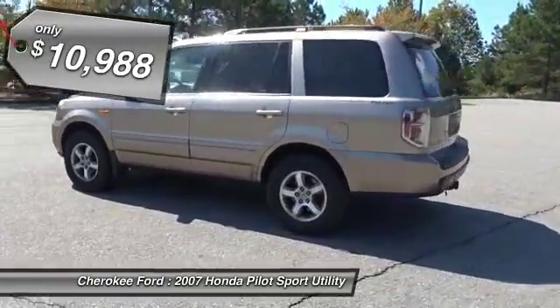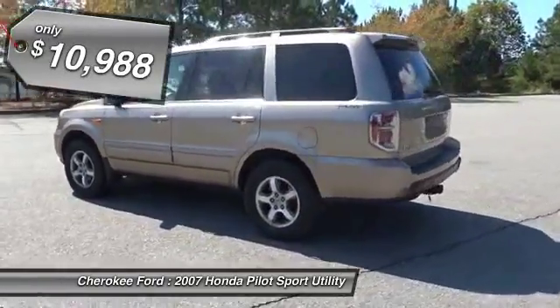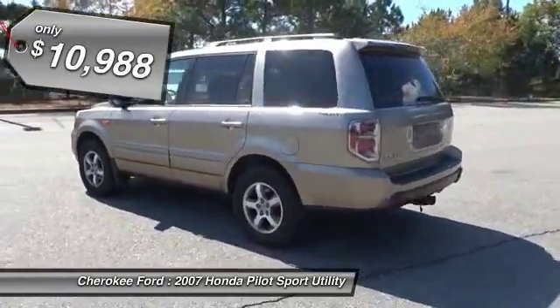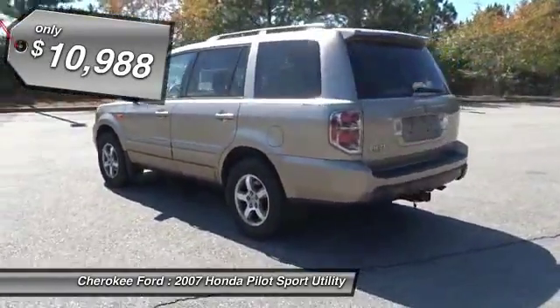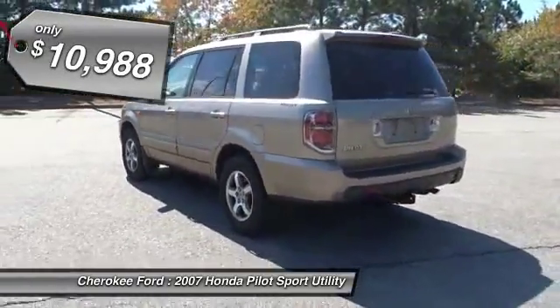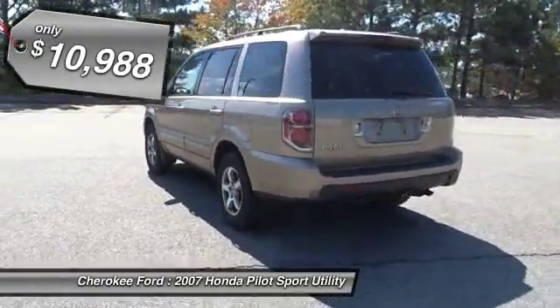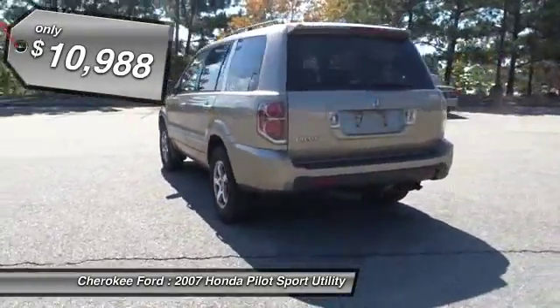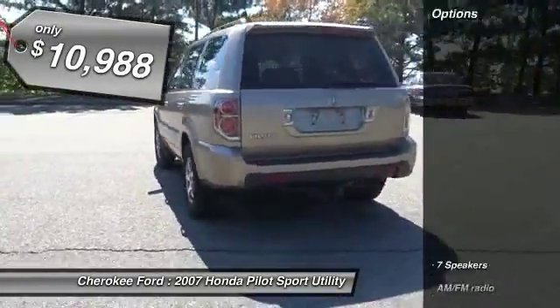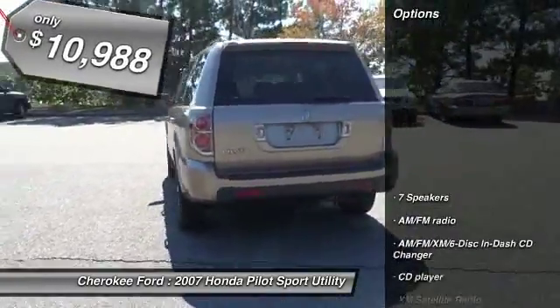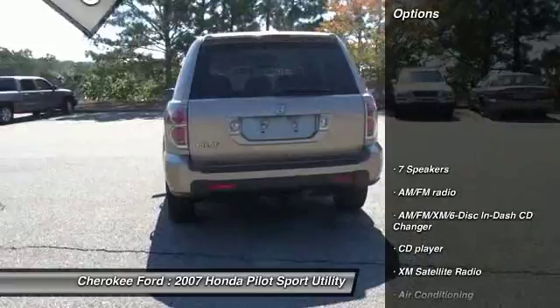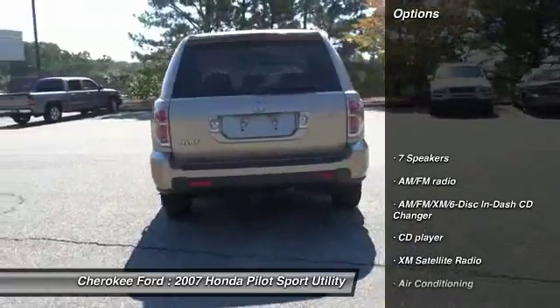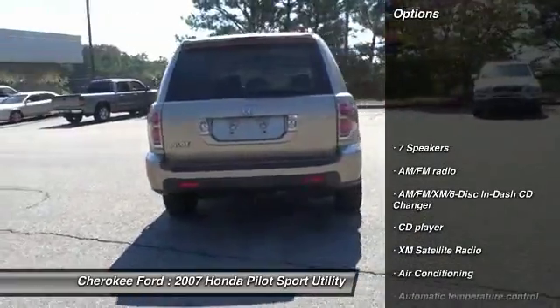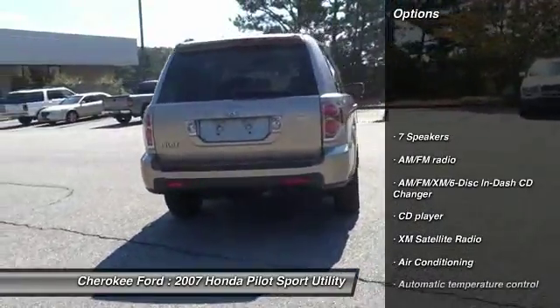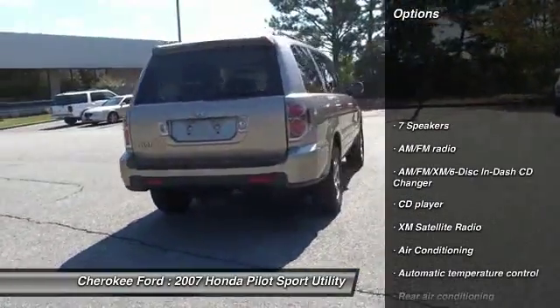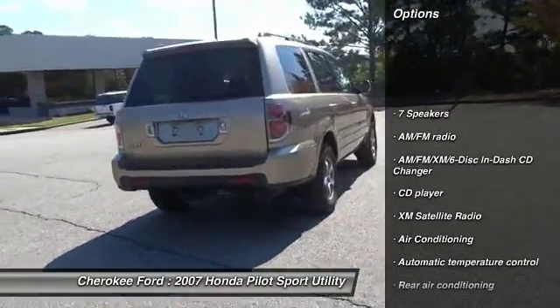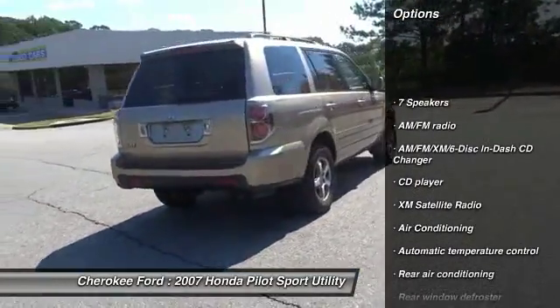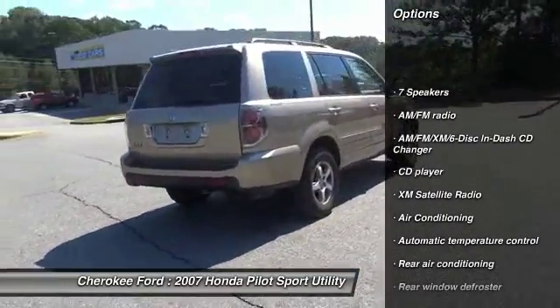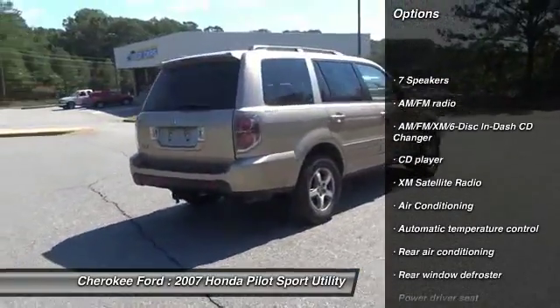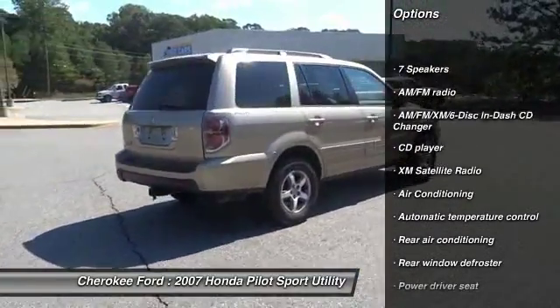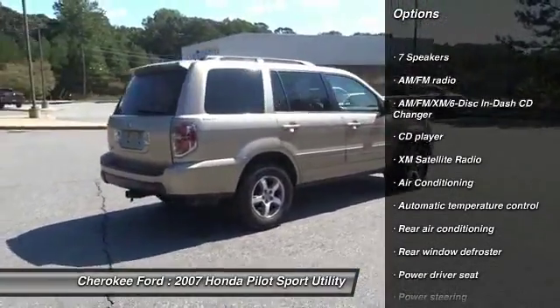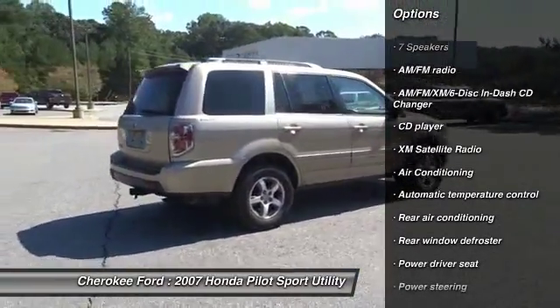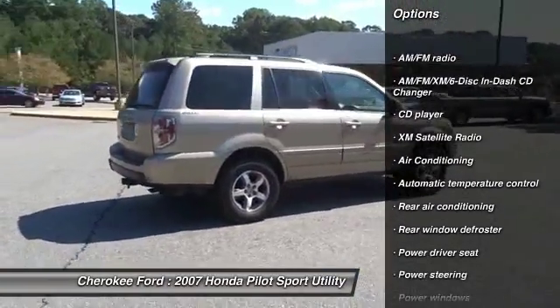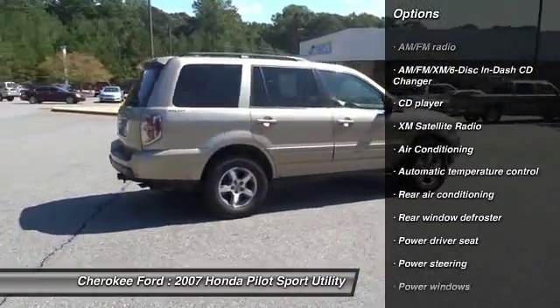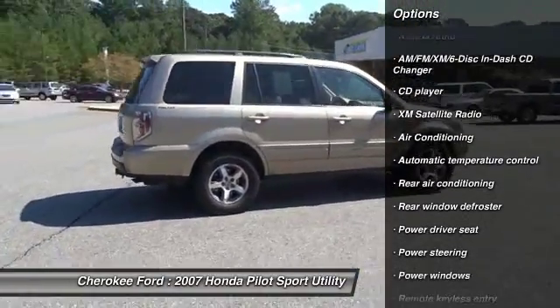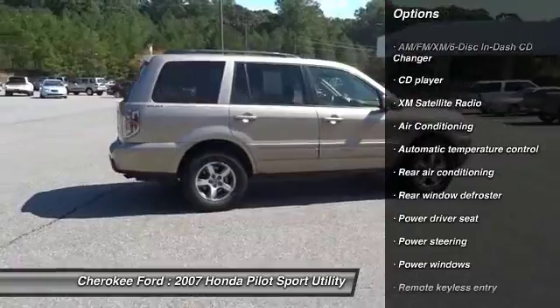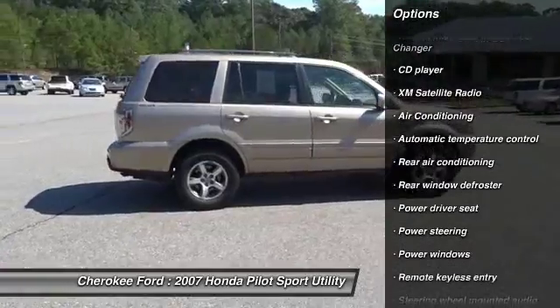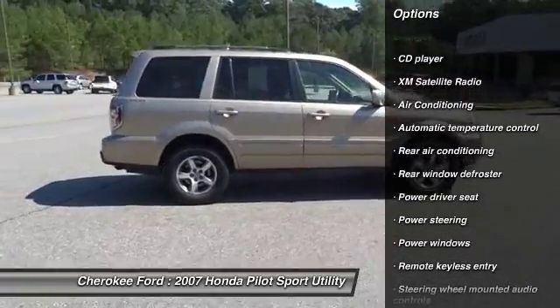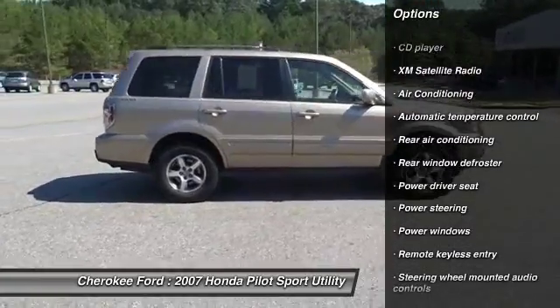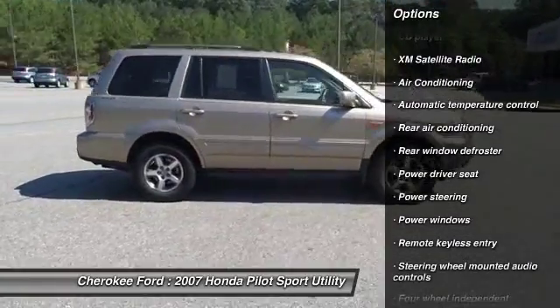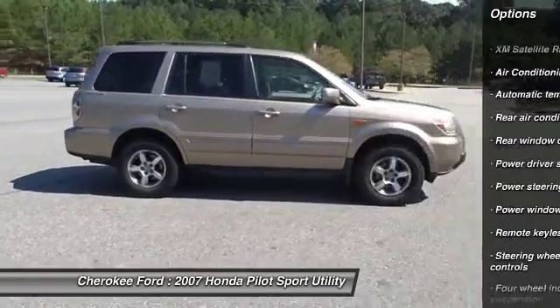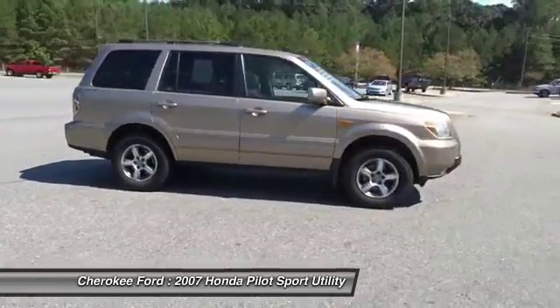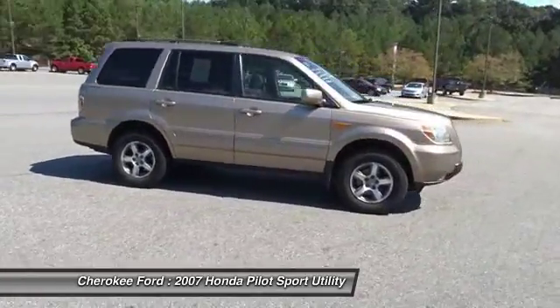Here are some of this vehicle's great options: XM satellite radio, traction control, dual airbags, air conditioning, and AM FM stereo with in-dash 6-disc CD changer.